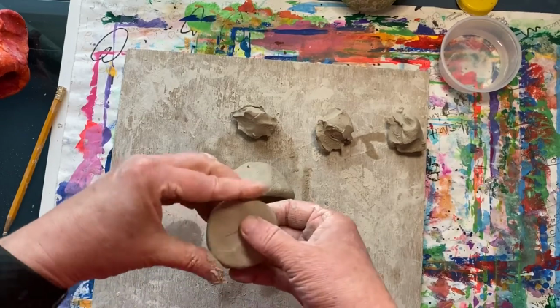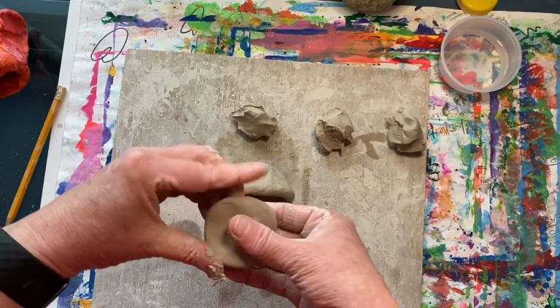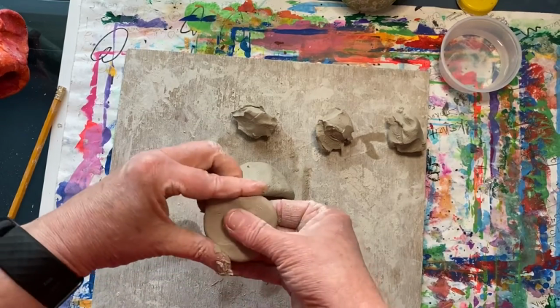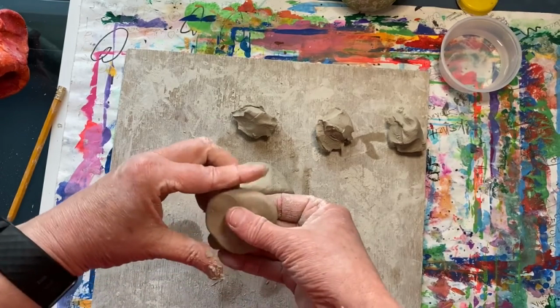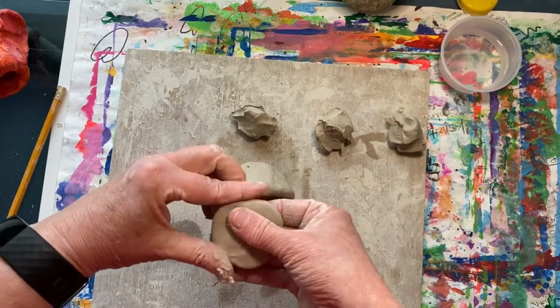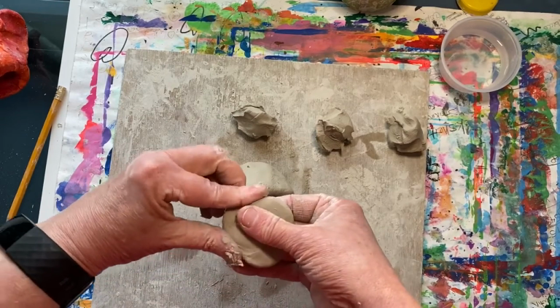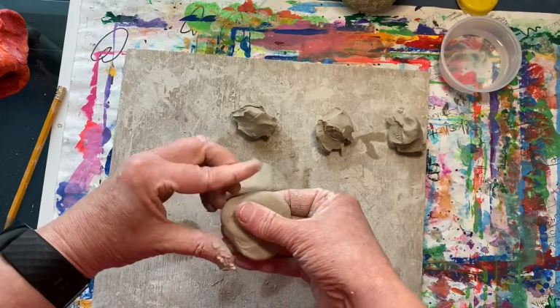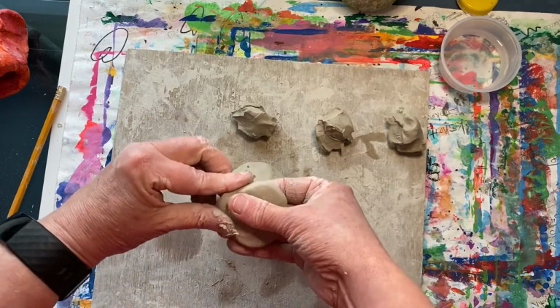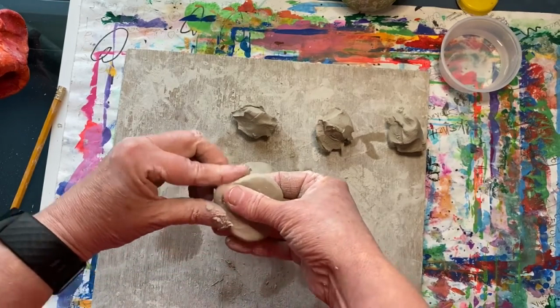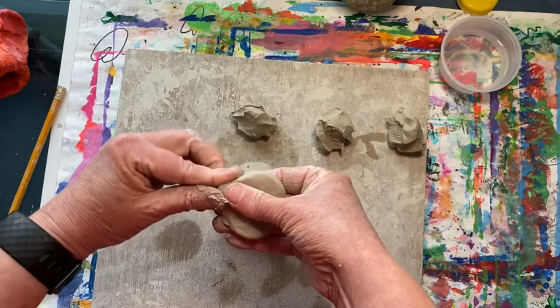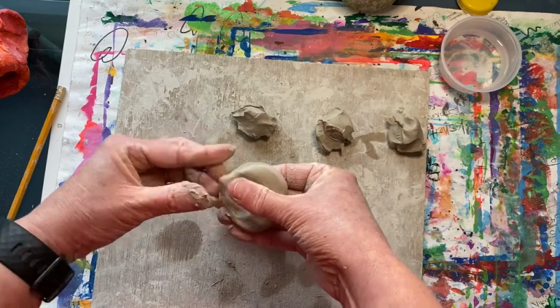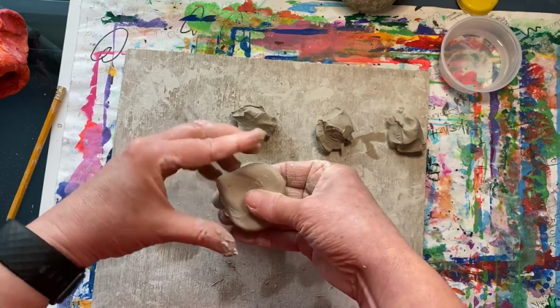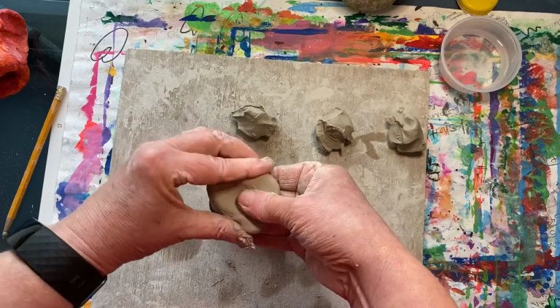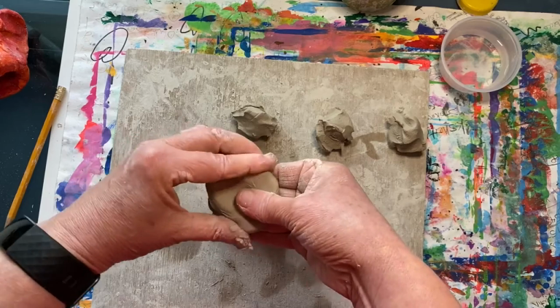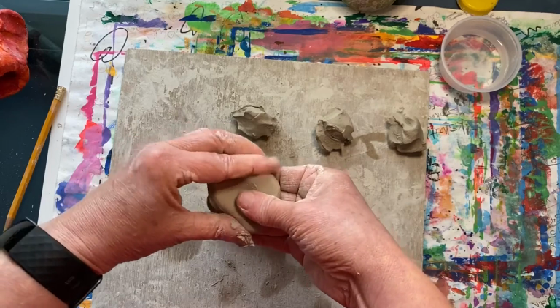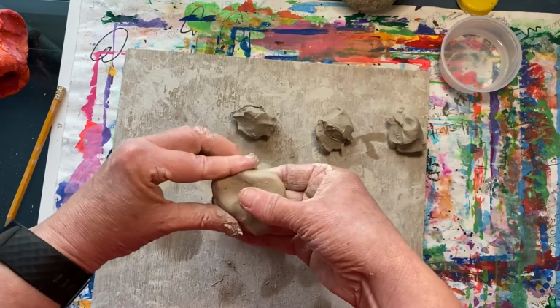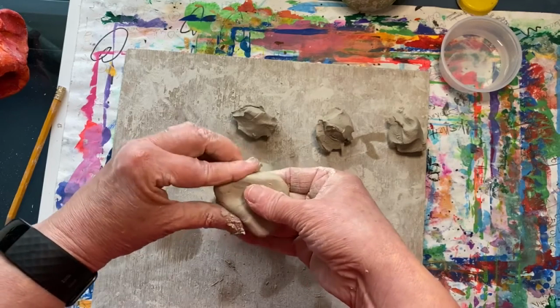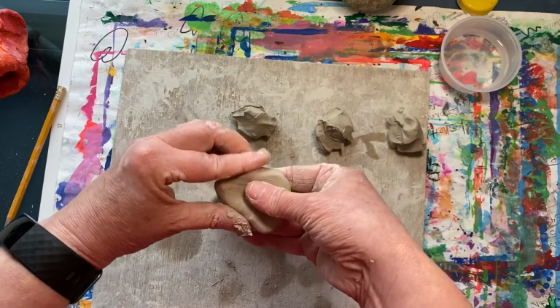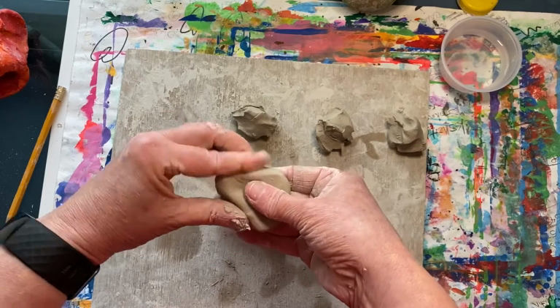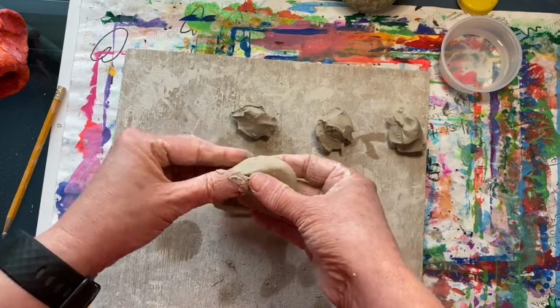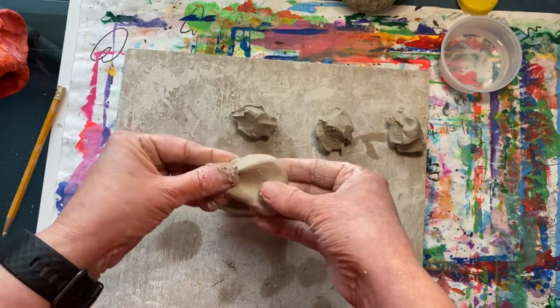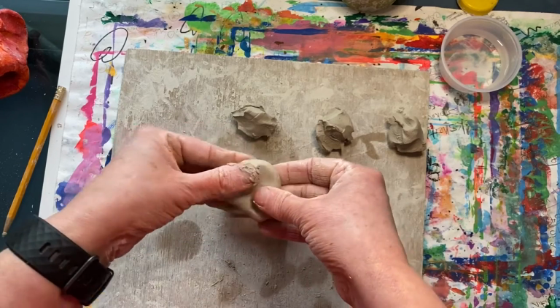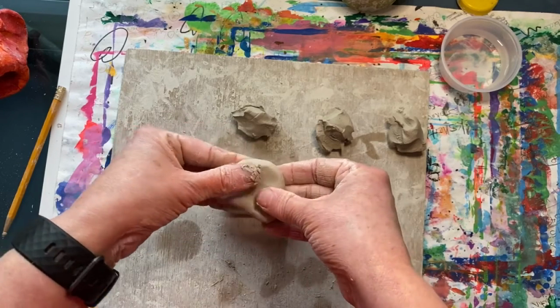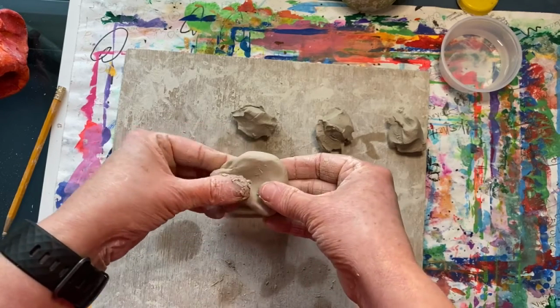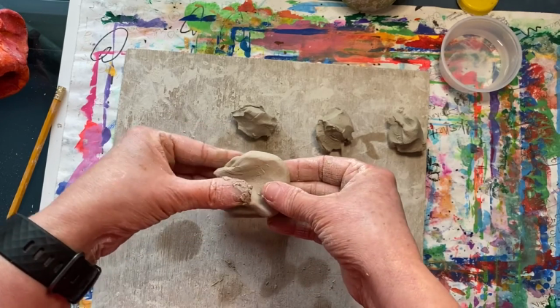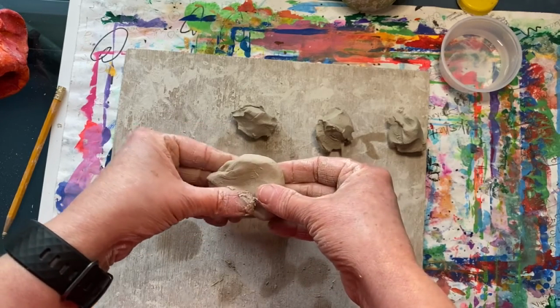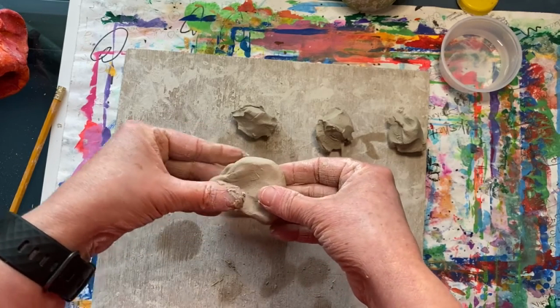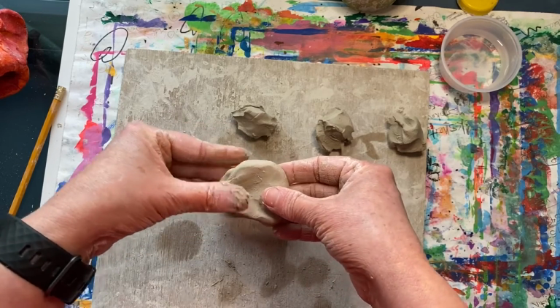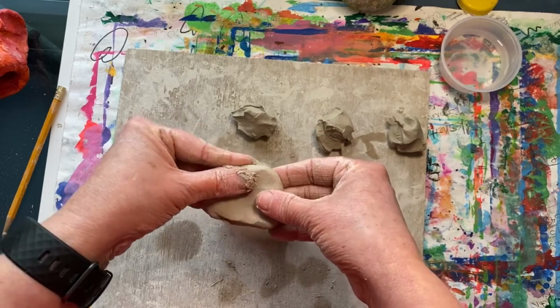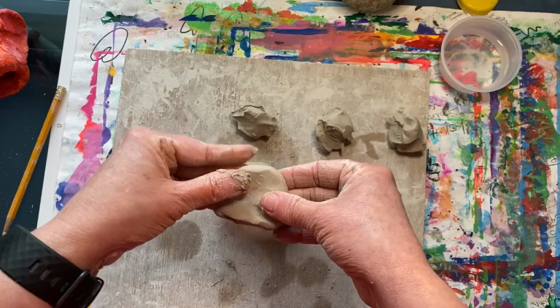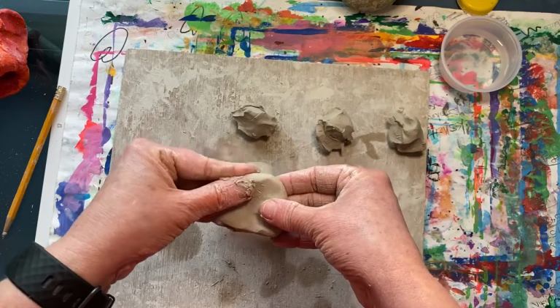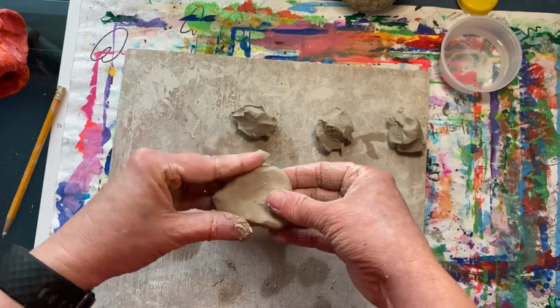This will be a tail for our fish, so shape it how you want it to look. I want mine to be kind of like a triangle.